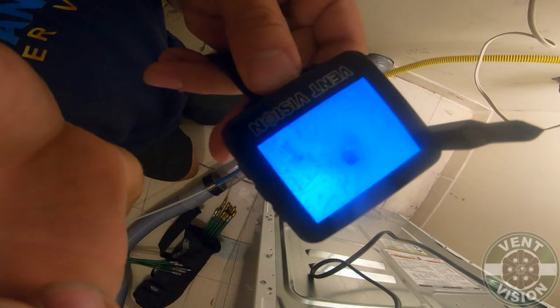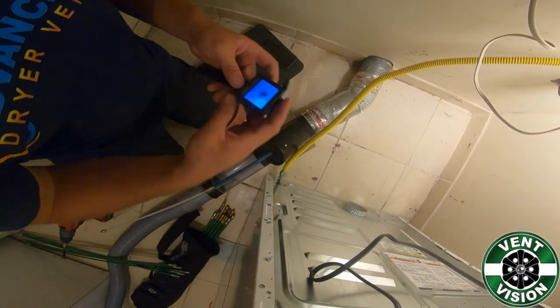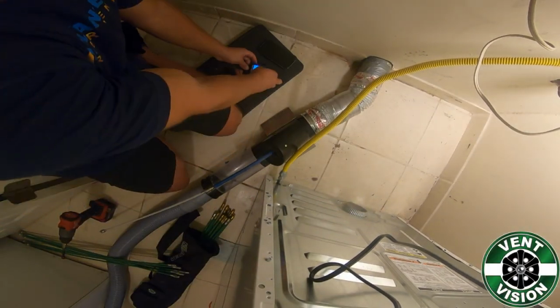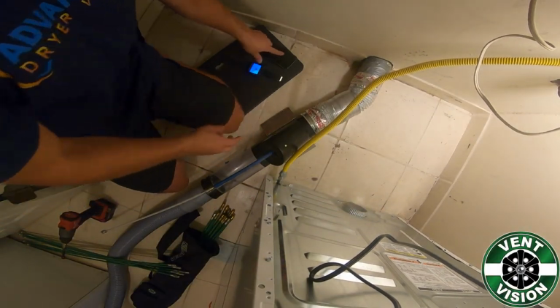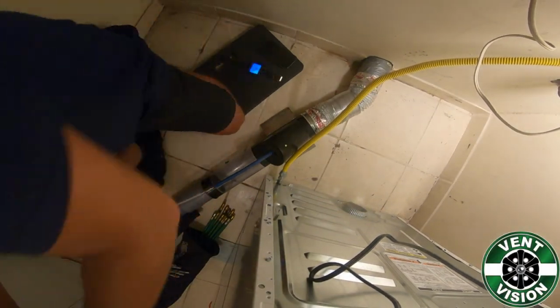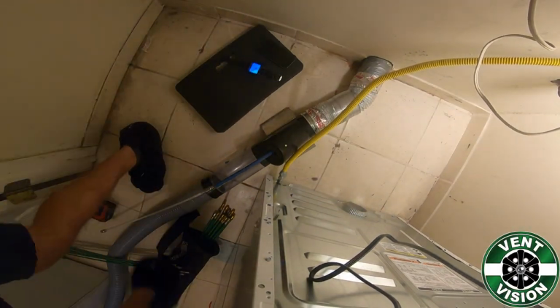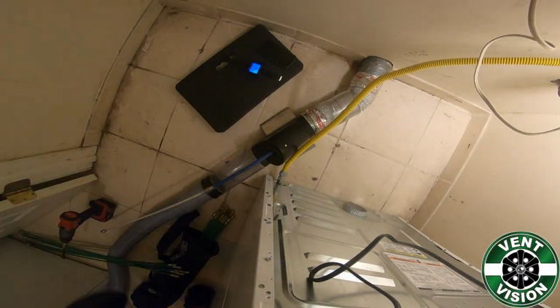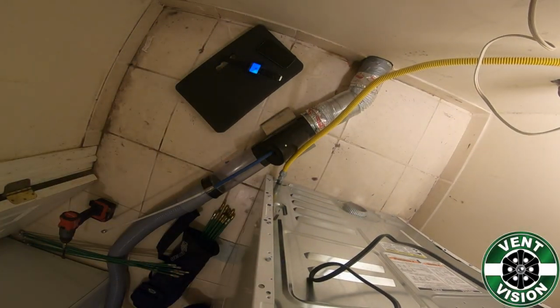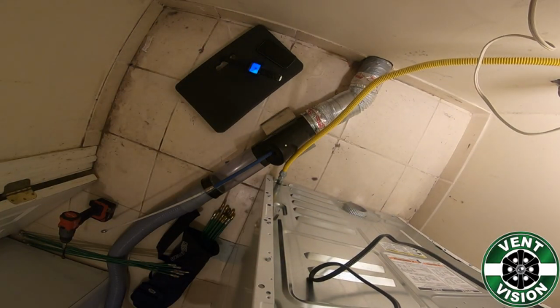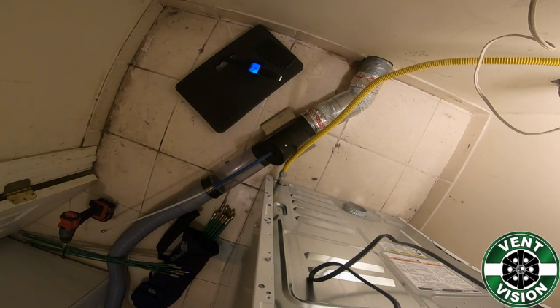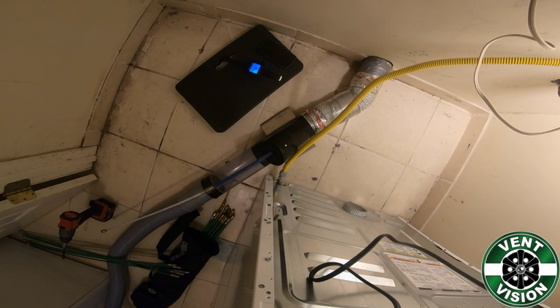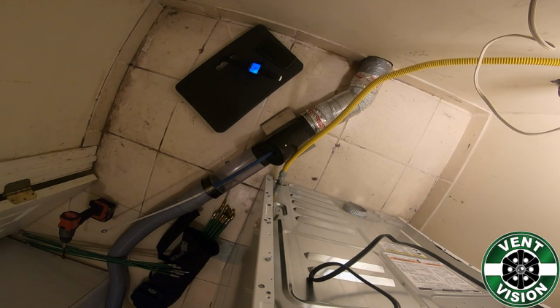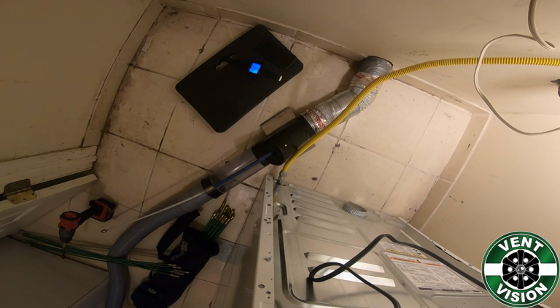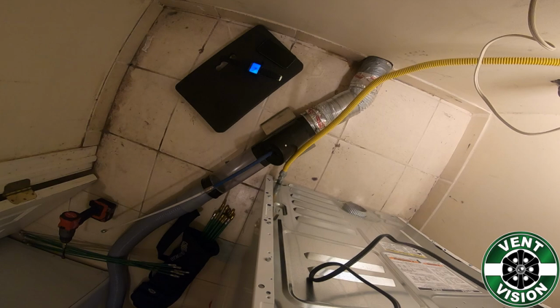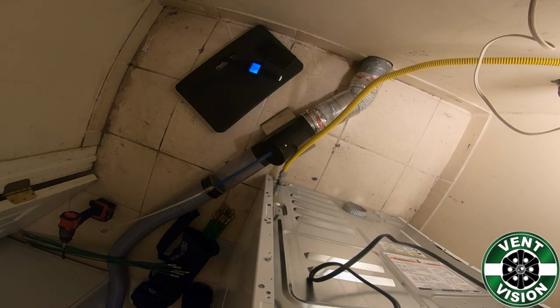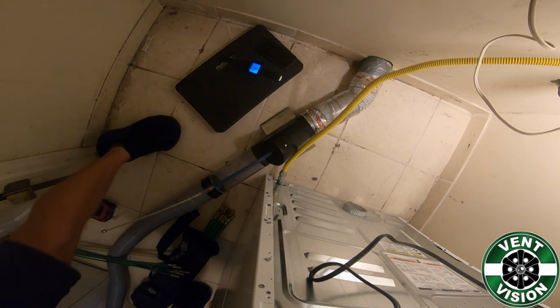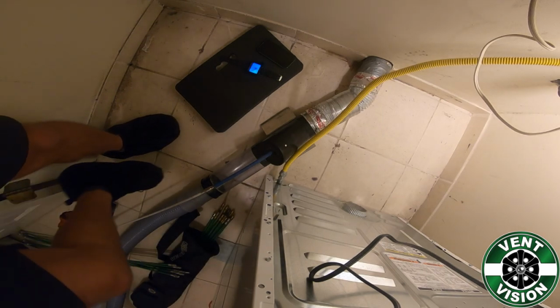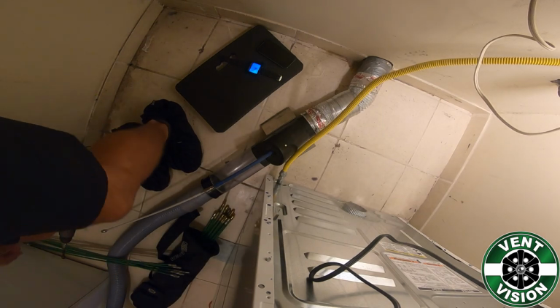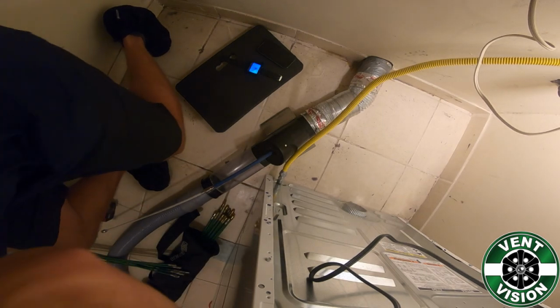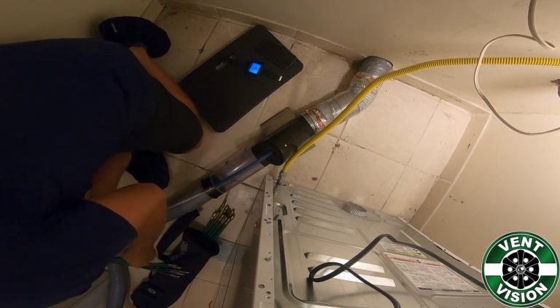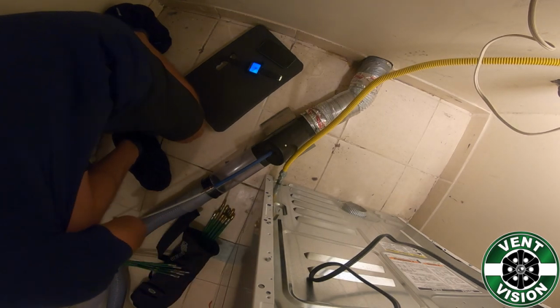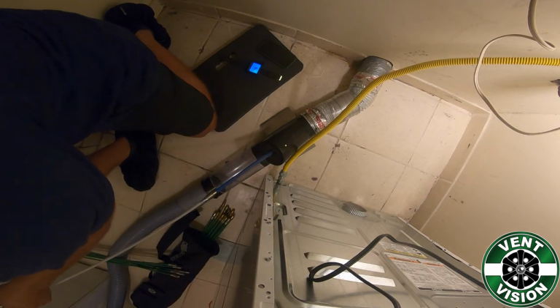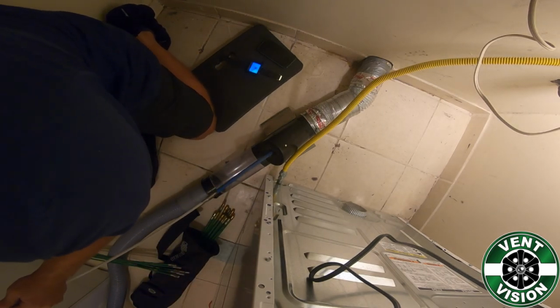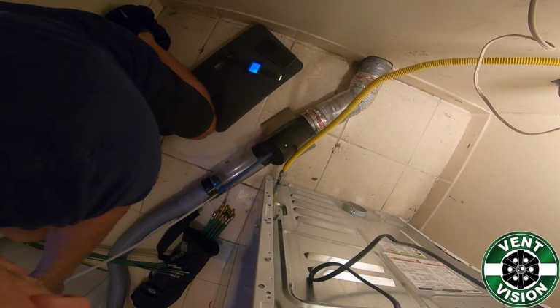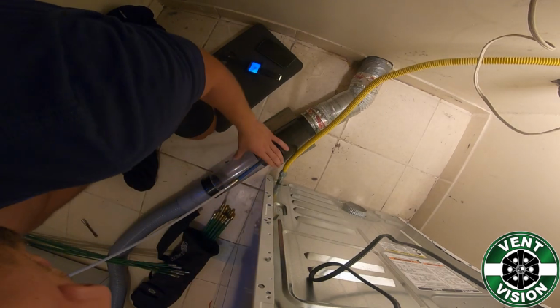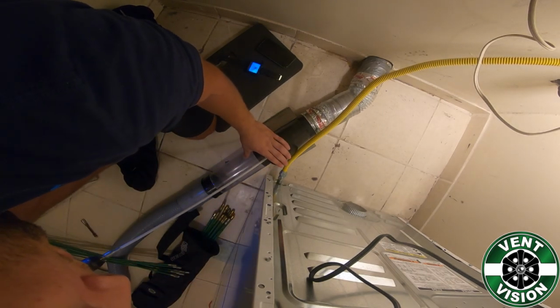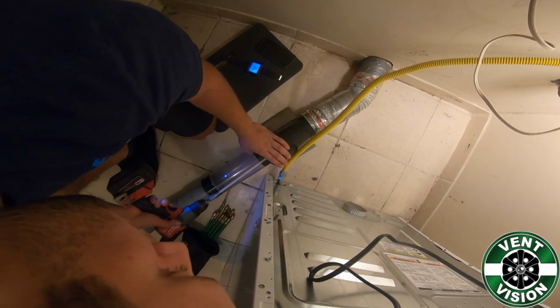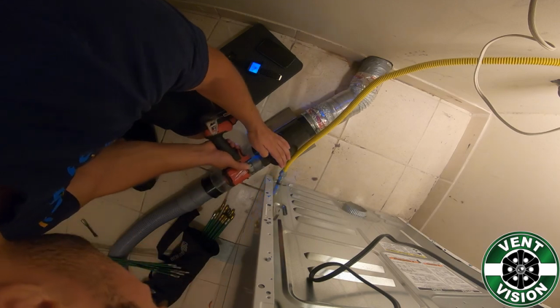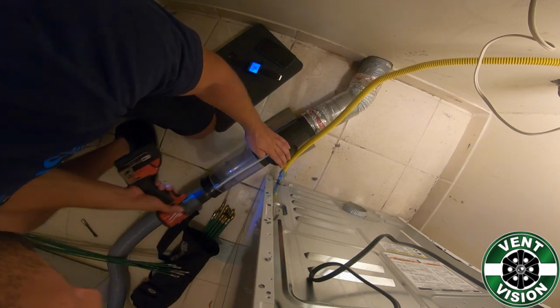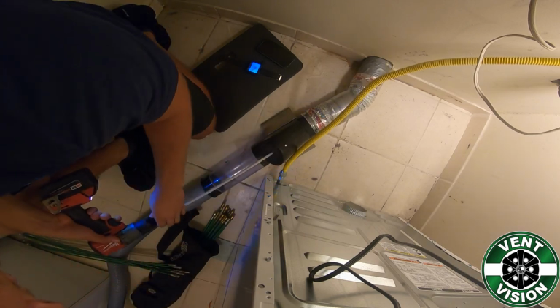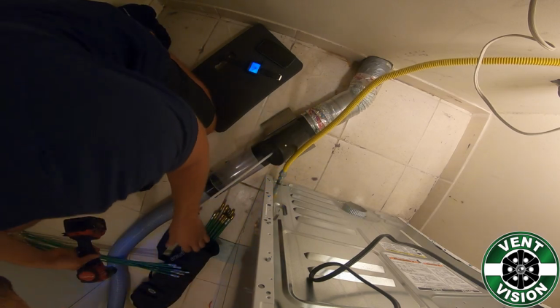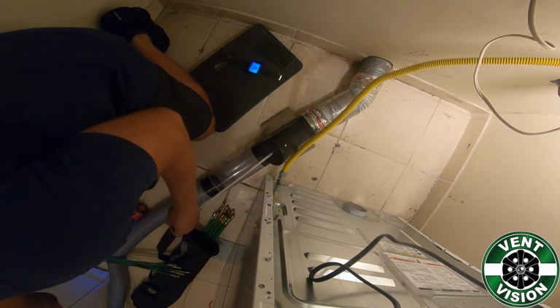How to properly clean a dryer vent from the inside out using the VentVision vacuum system. First, you will go to the outside of the home and either clamp open or remove the dampers.